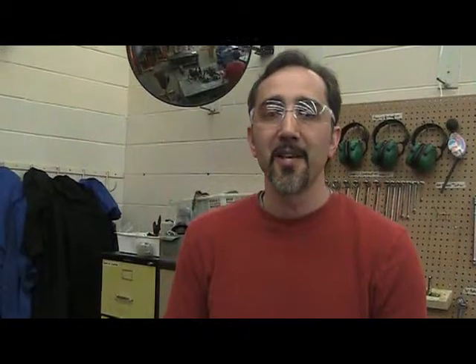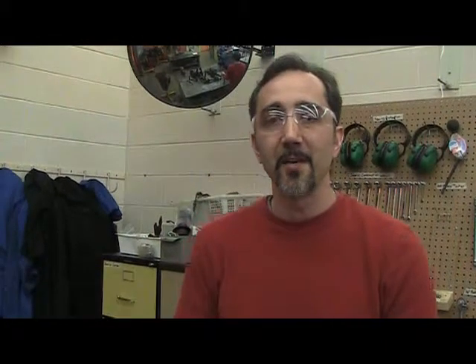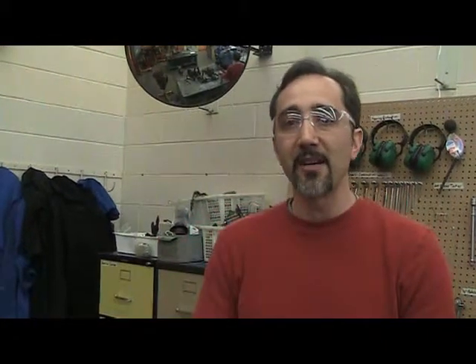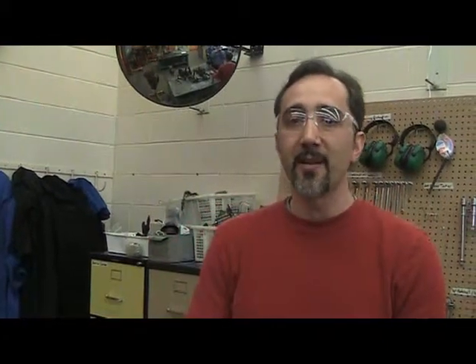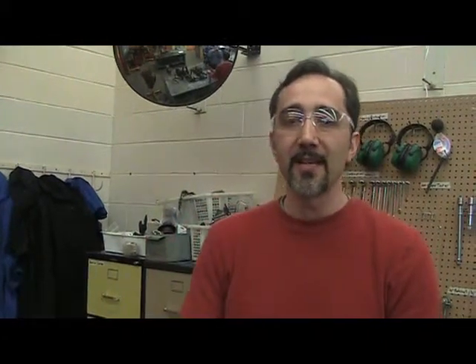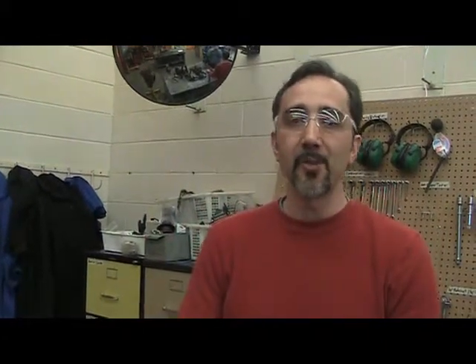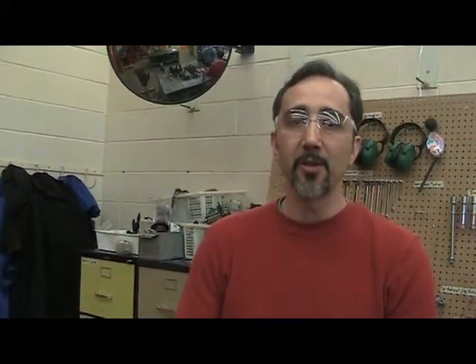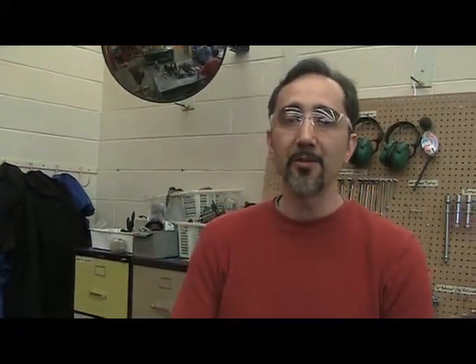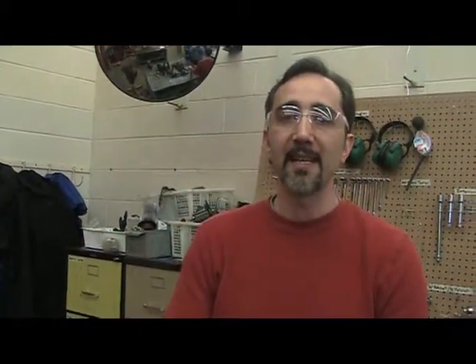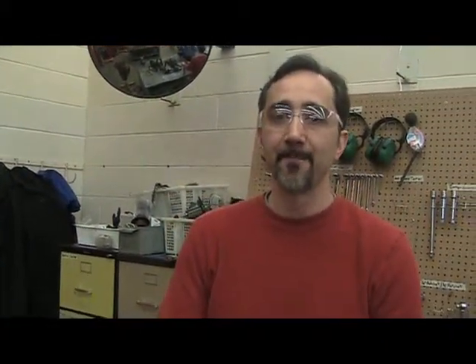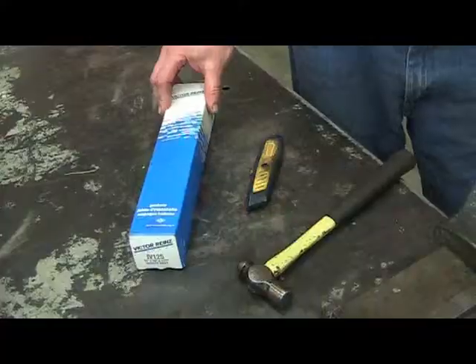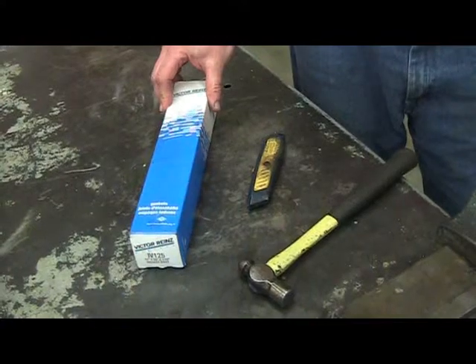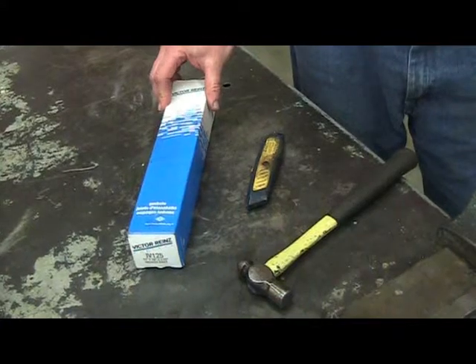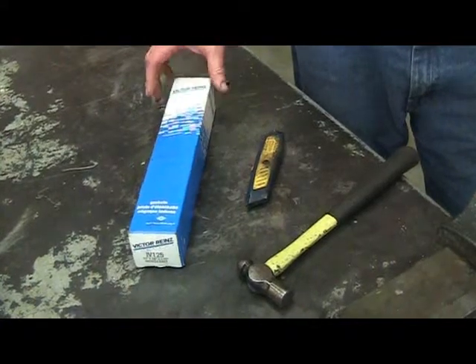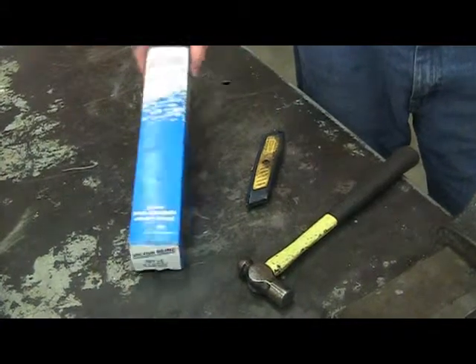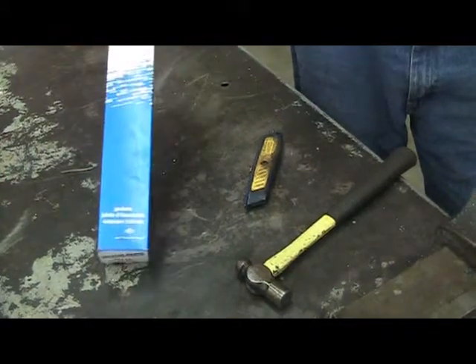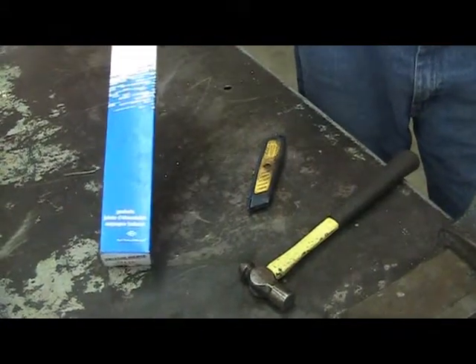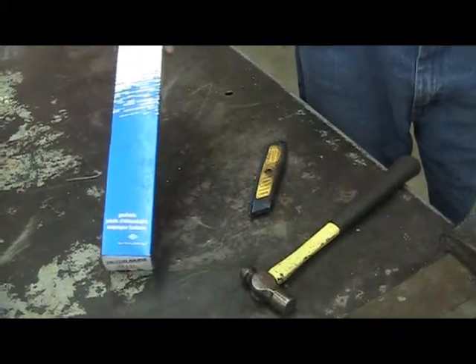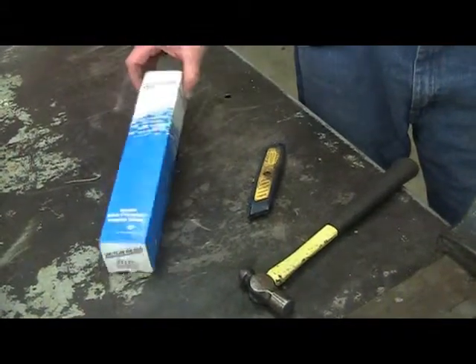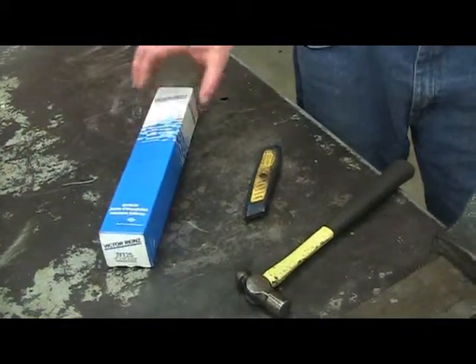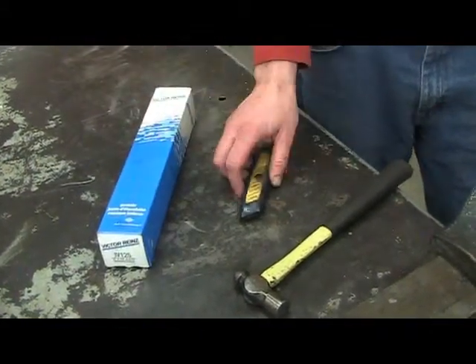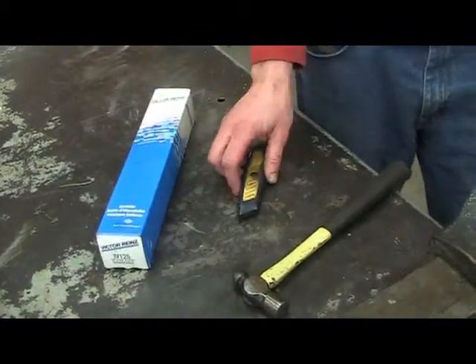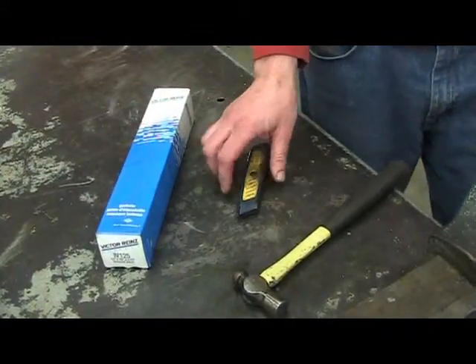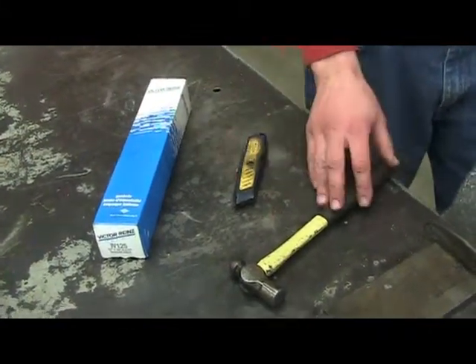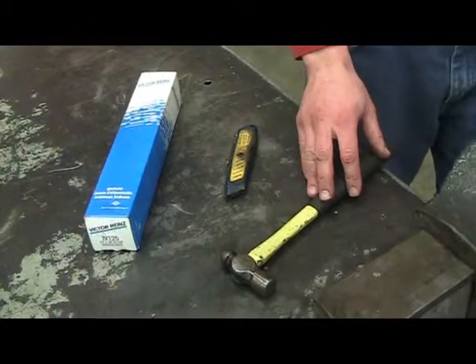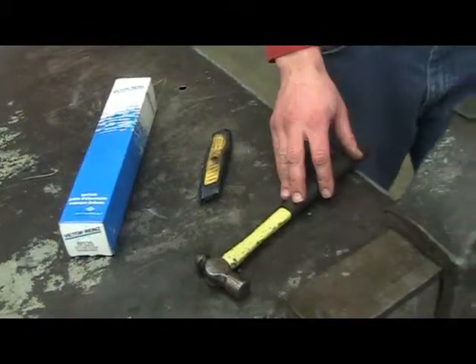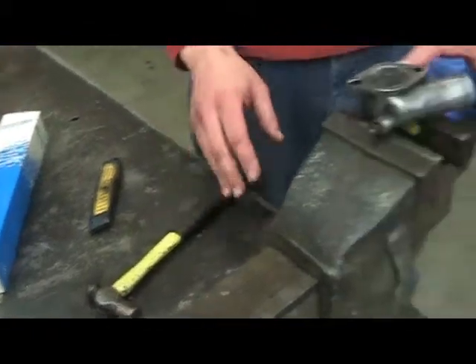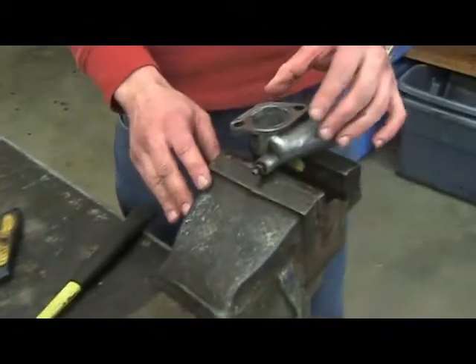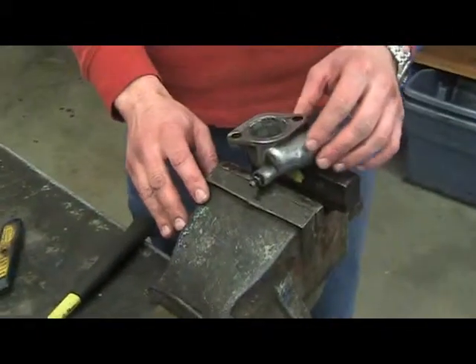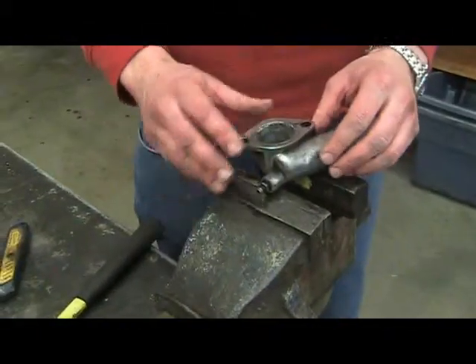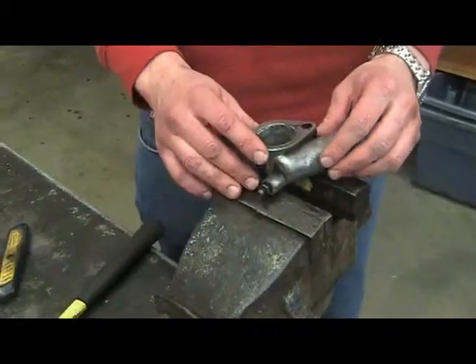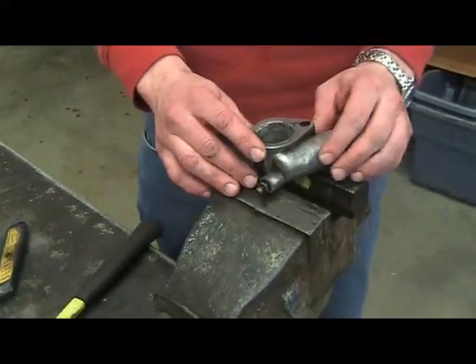Good day, my name is Franco Ferrari and today I'm going to show you how to make a gasket. To make a gasket, you need gasket paper, an Xacto knife, a ball peen hammer, a vise, and a thermostat housing.